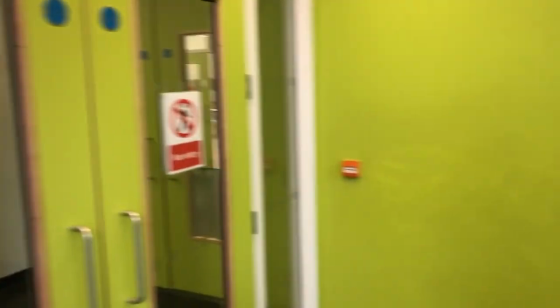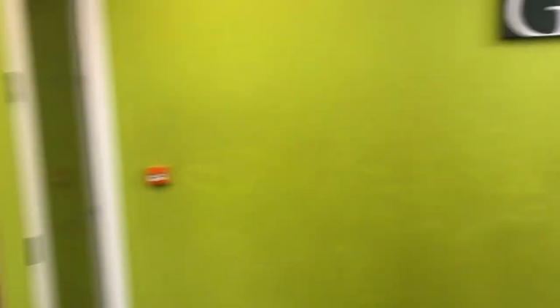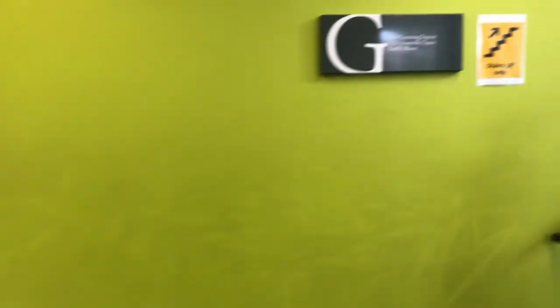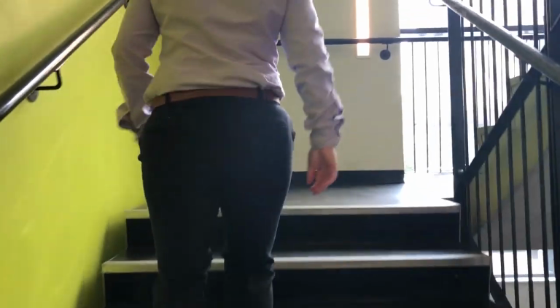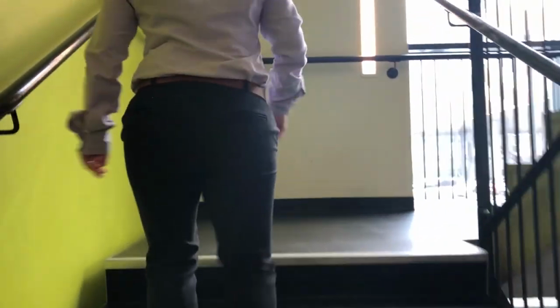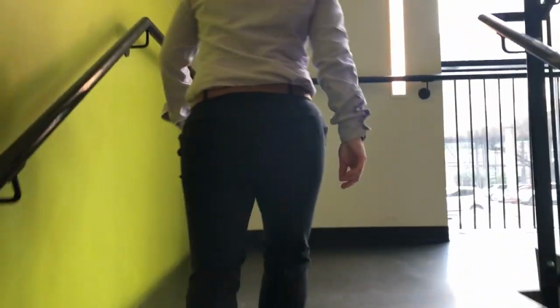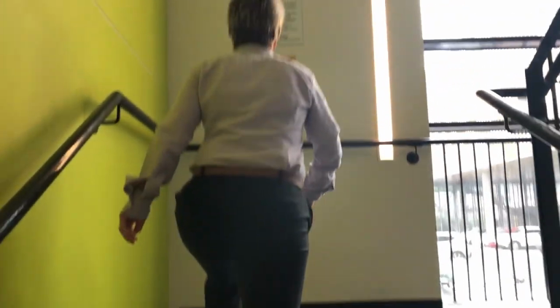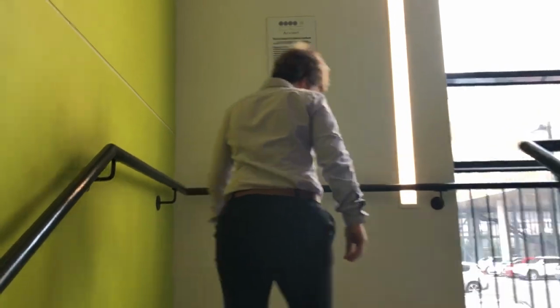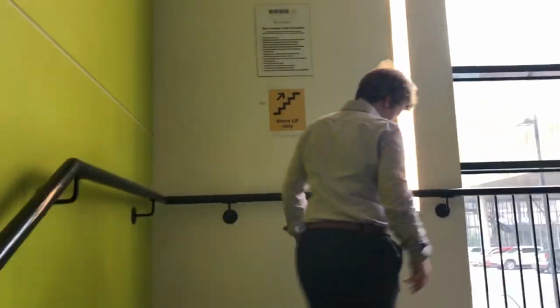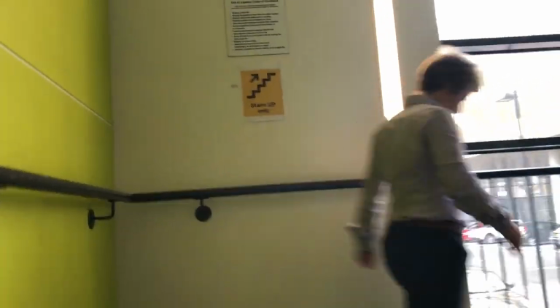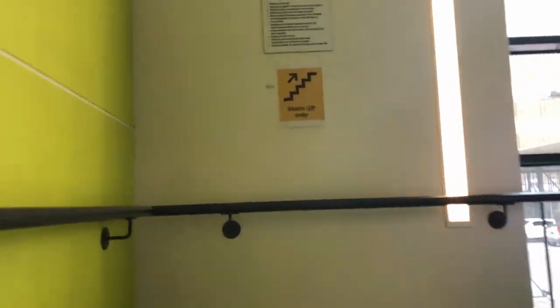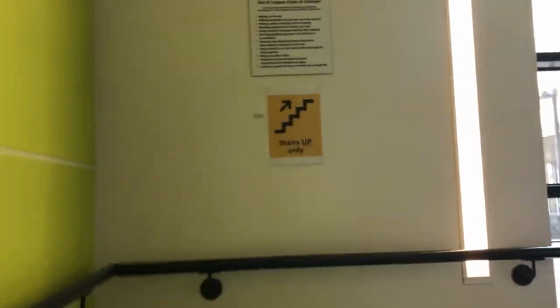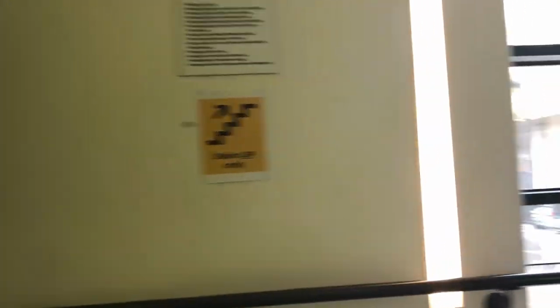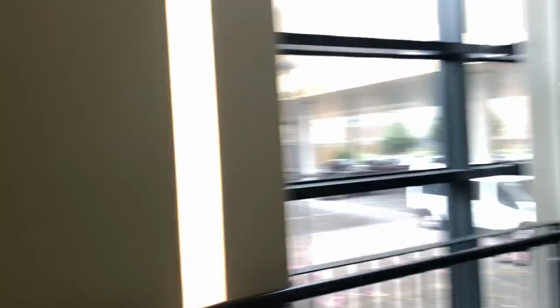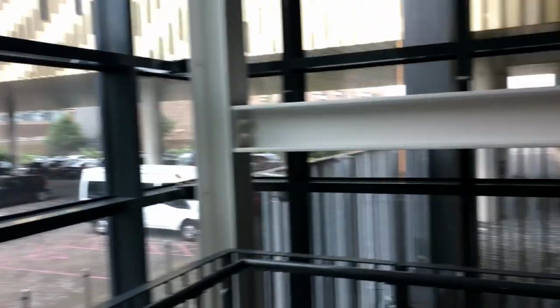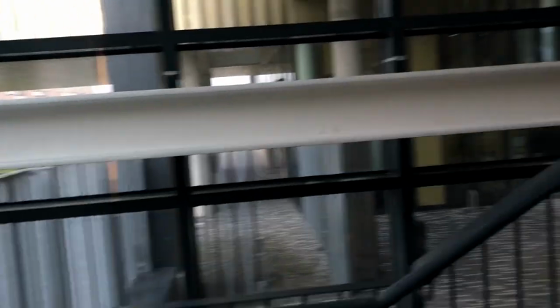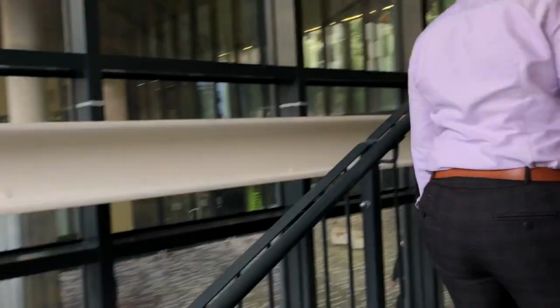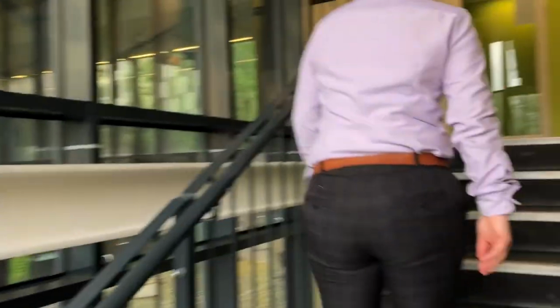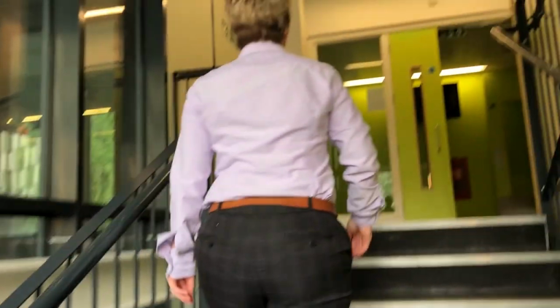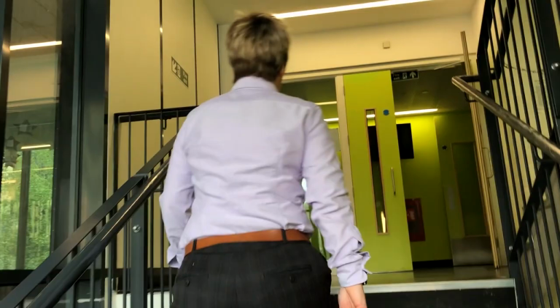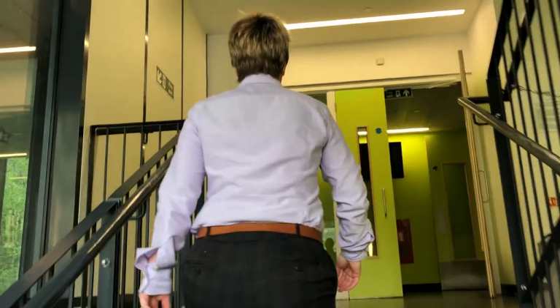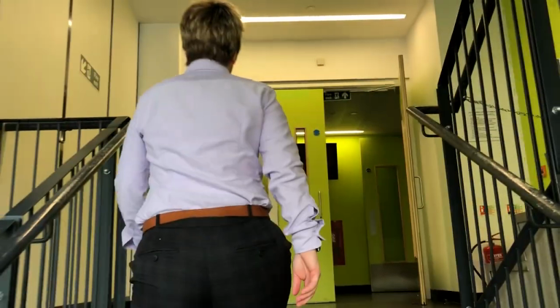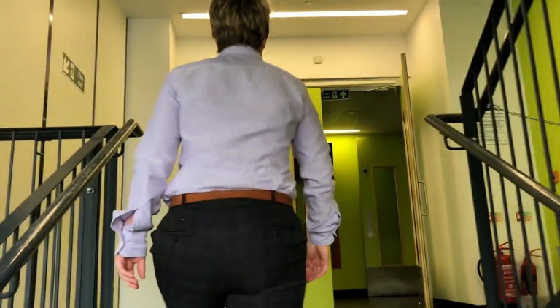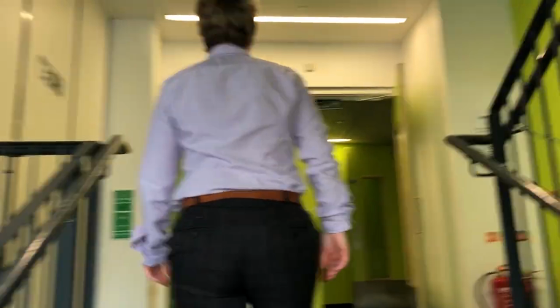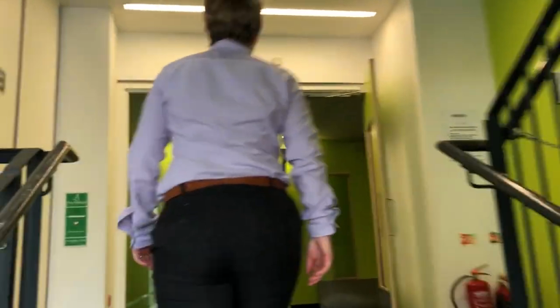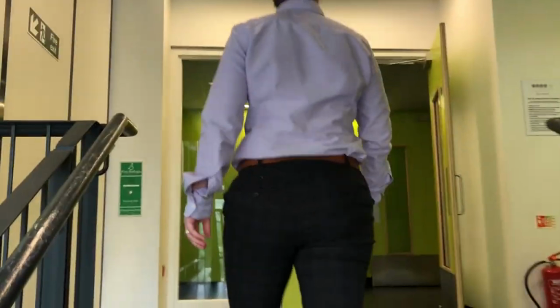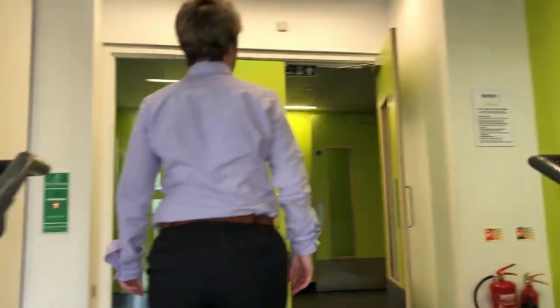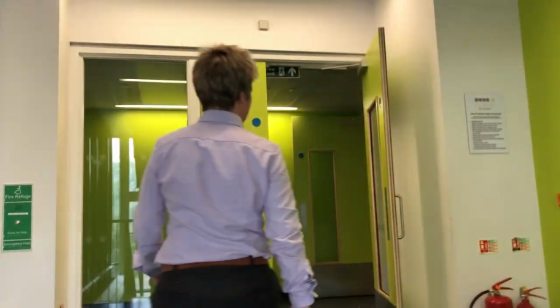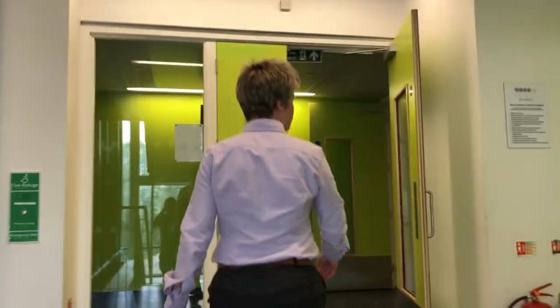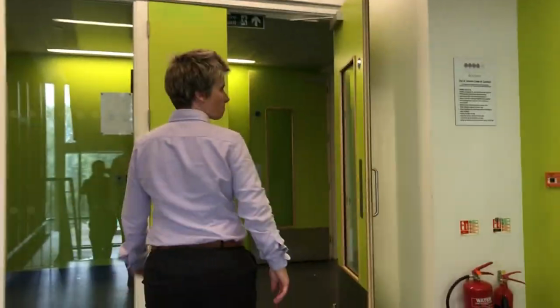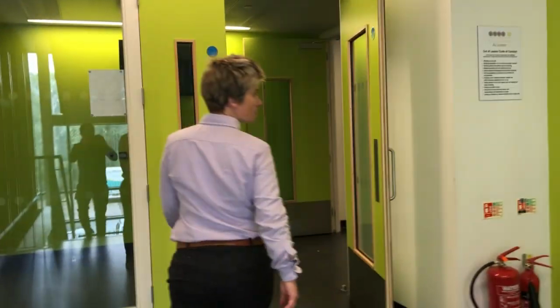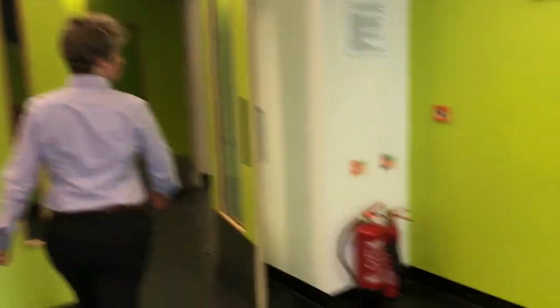These are one-way stairs. You can see from the signs that these are up only. Once you get to the top of the stairs, you can't go up to the second floor — that is out of bounds. Instead, you walk through the double doors.